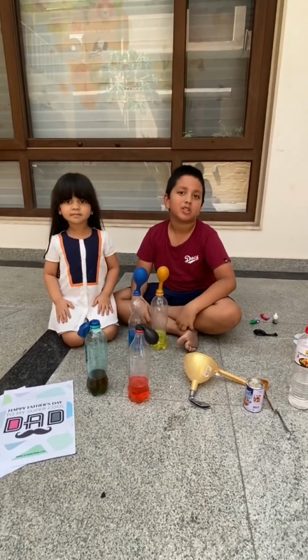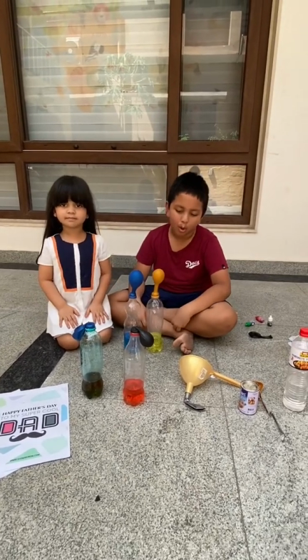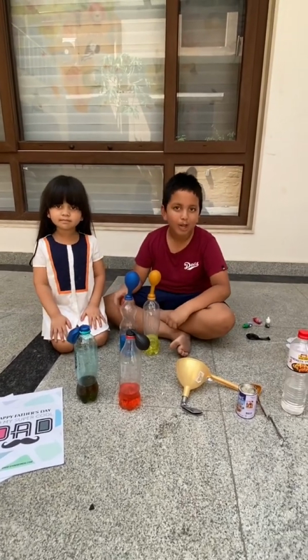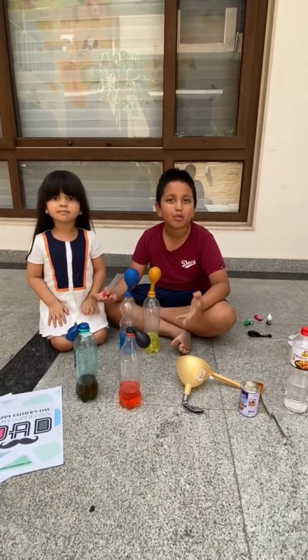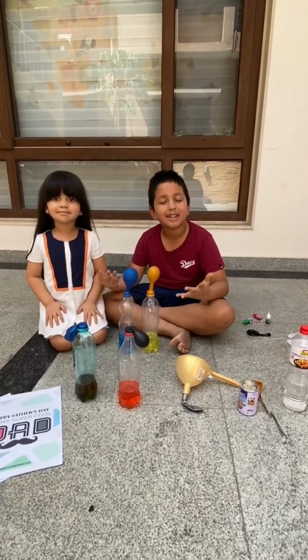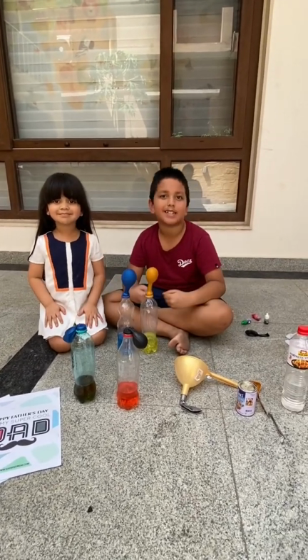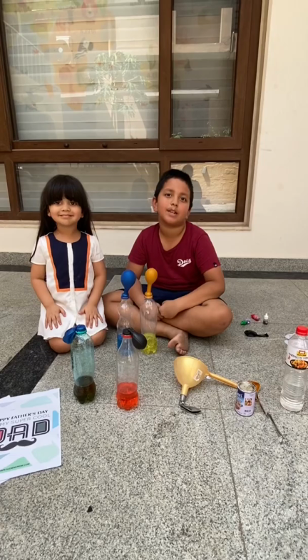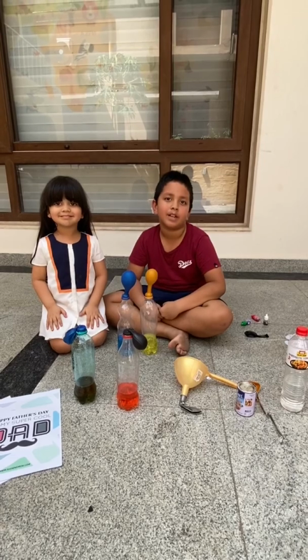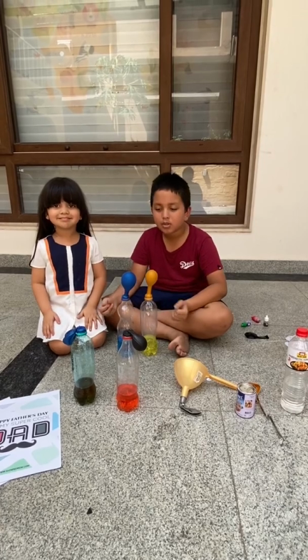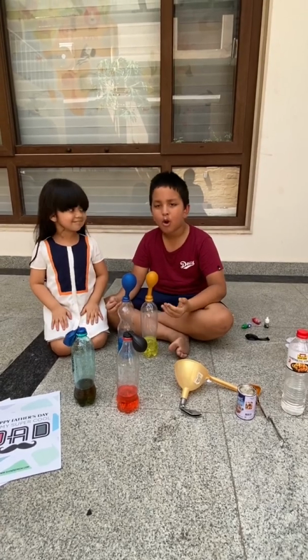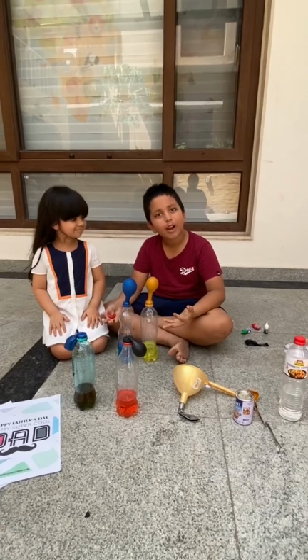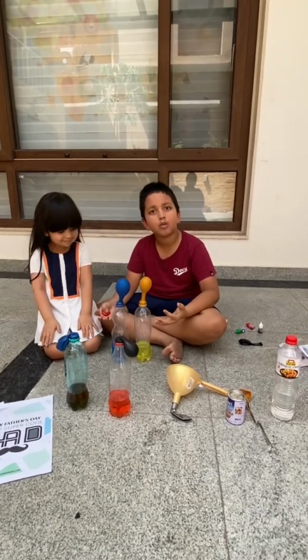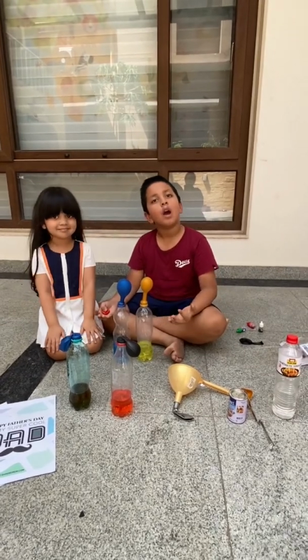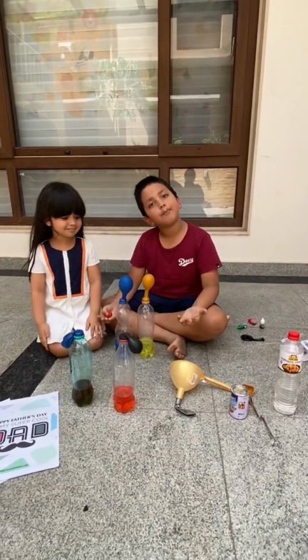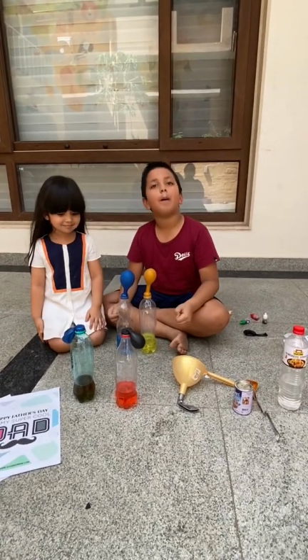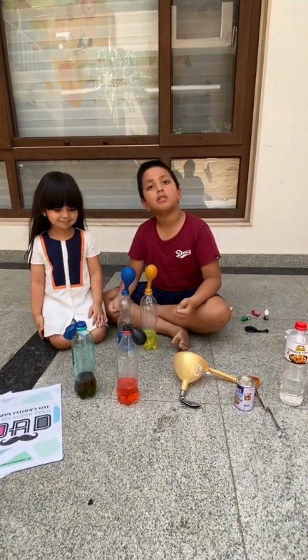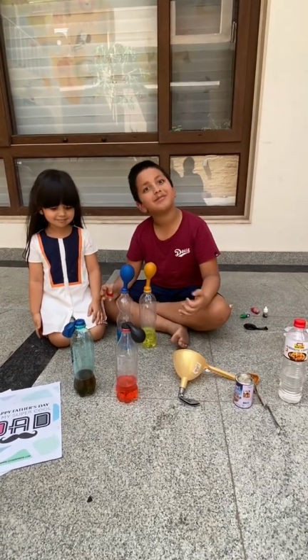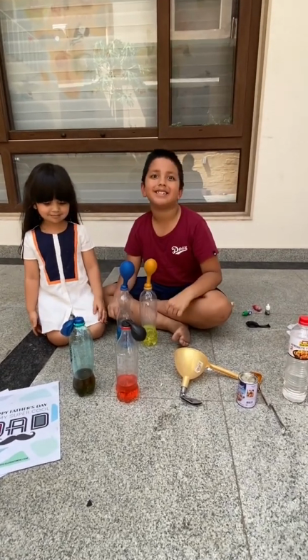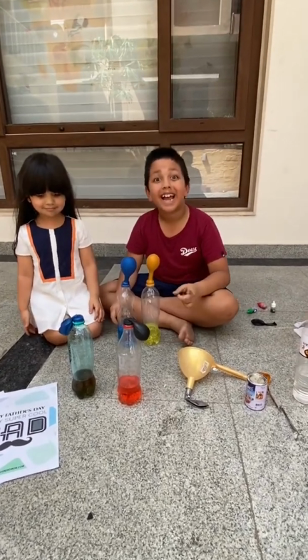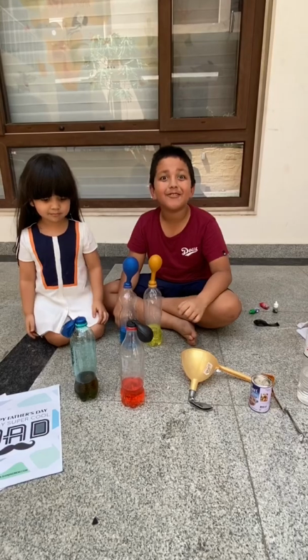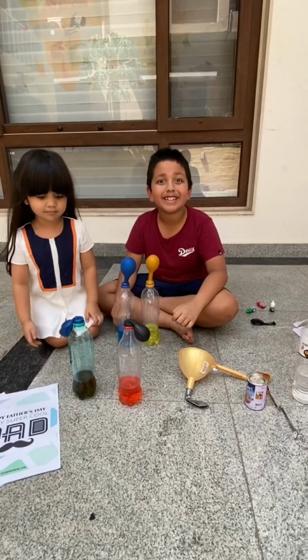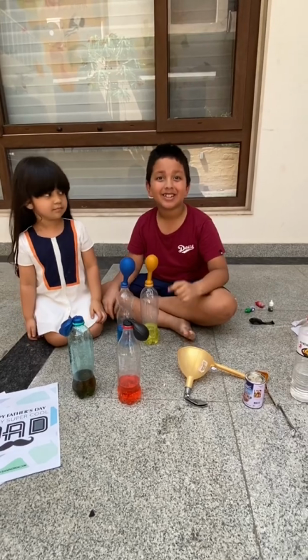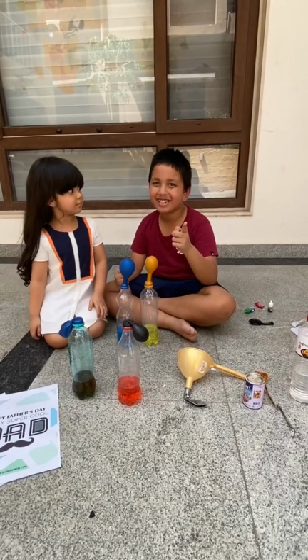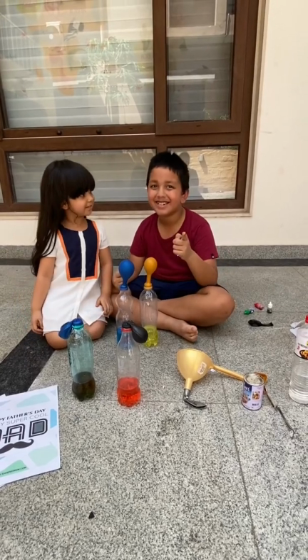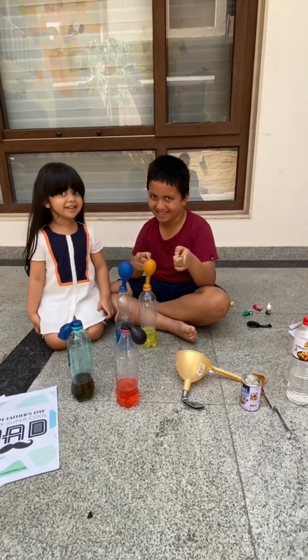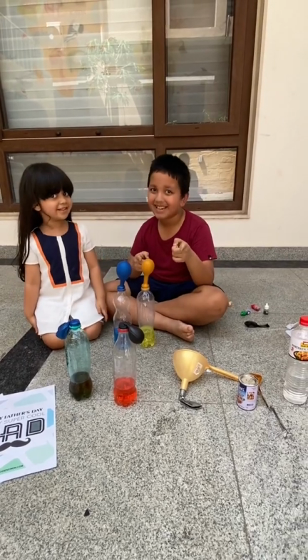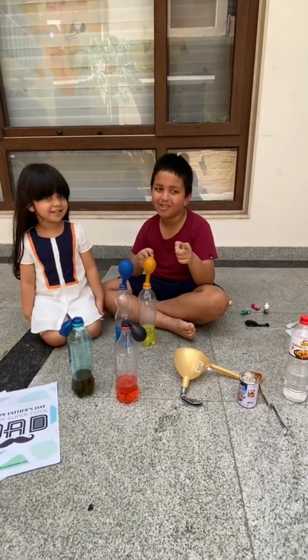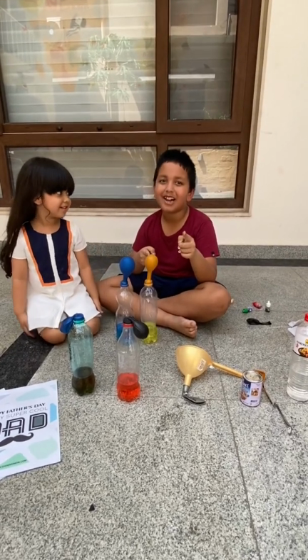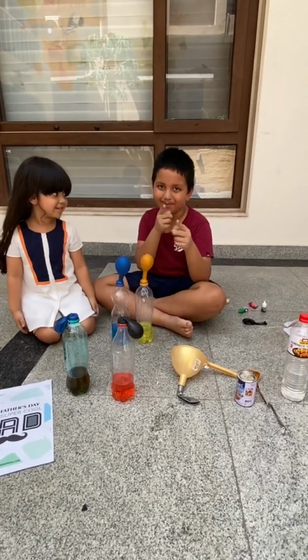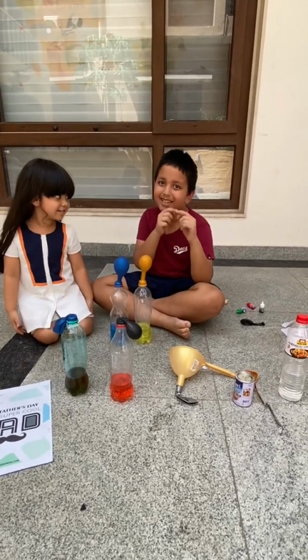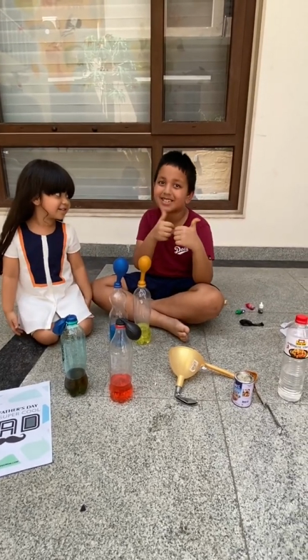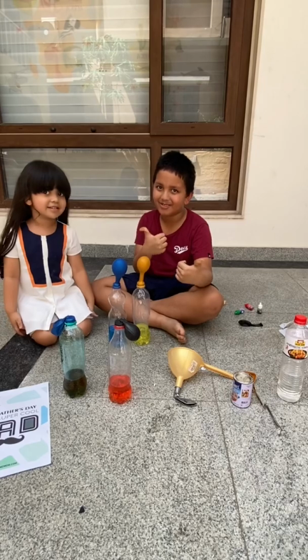We are going to make a science experiment today. We are going to blow a balloon using science. Can you wait to see it? I know you can't, but let's do it.